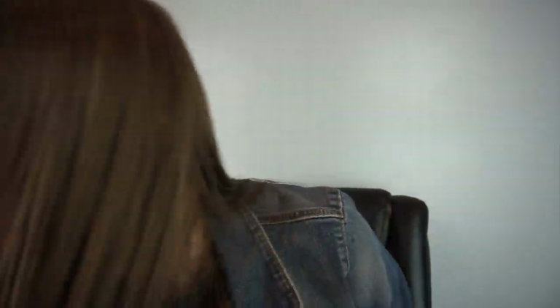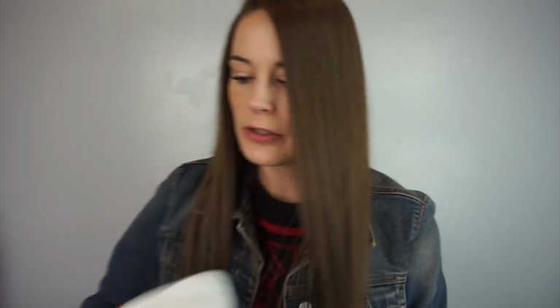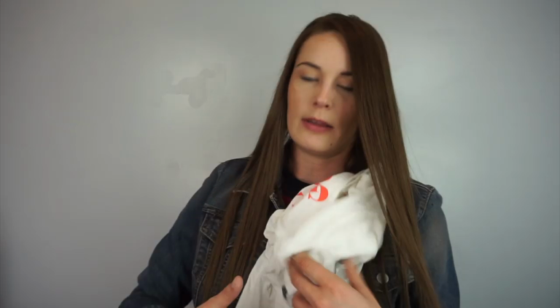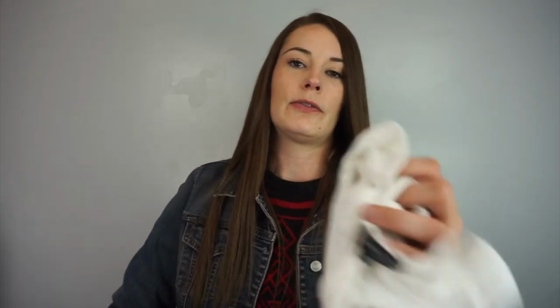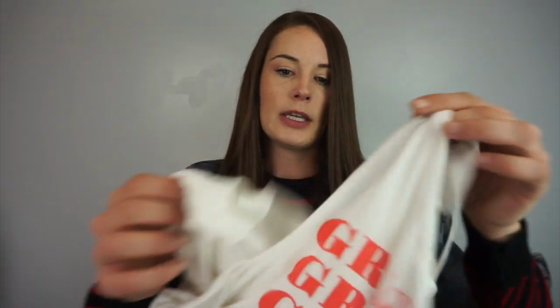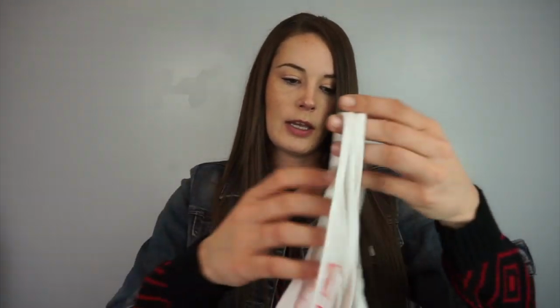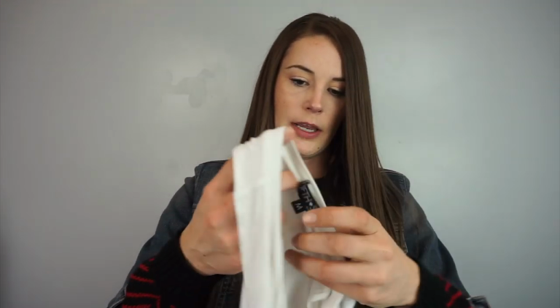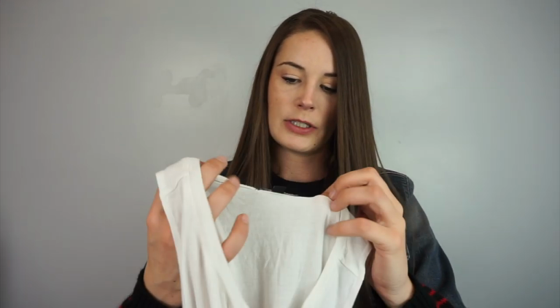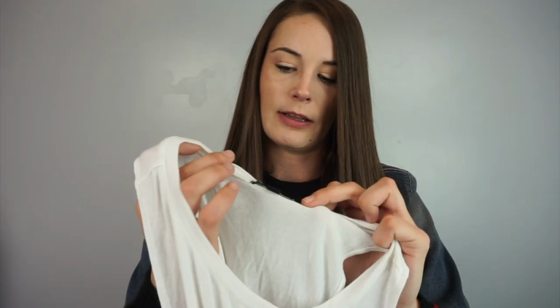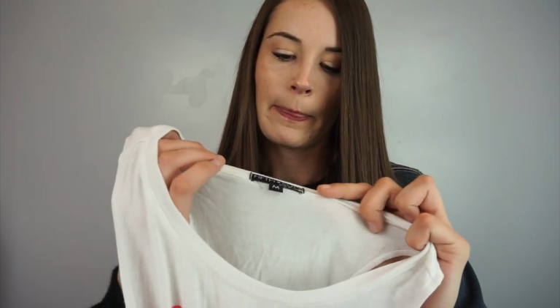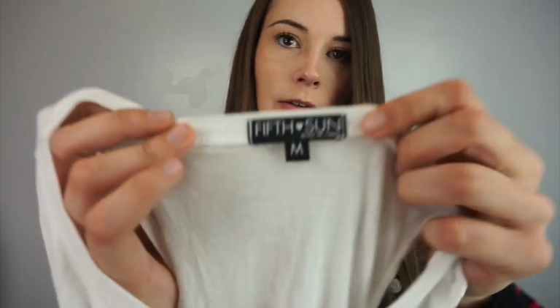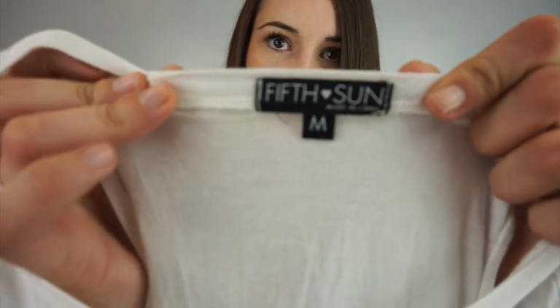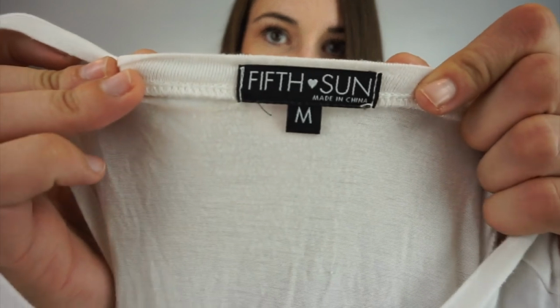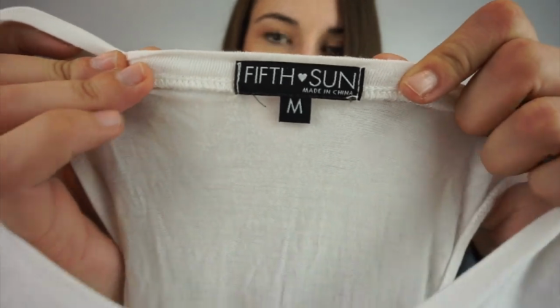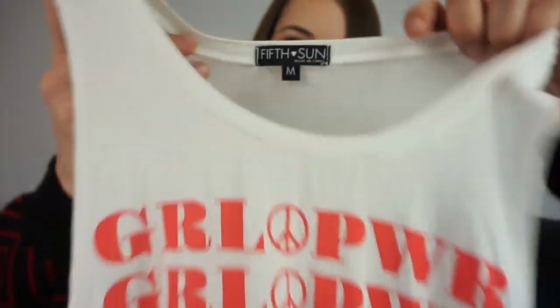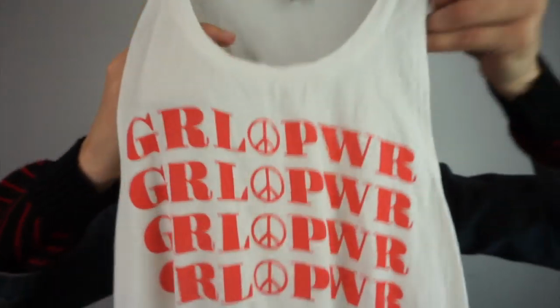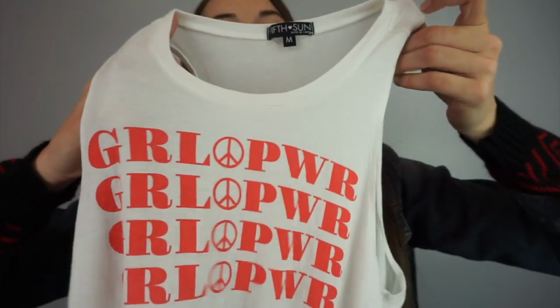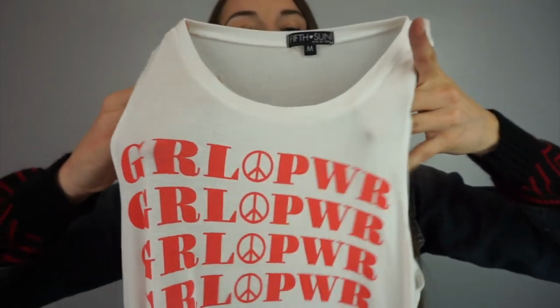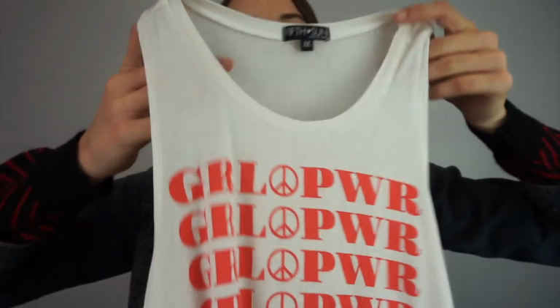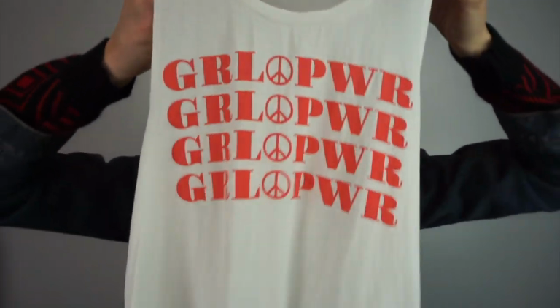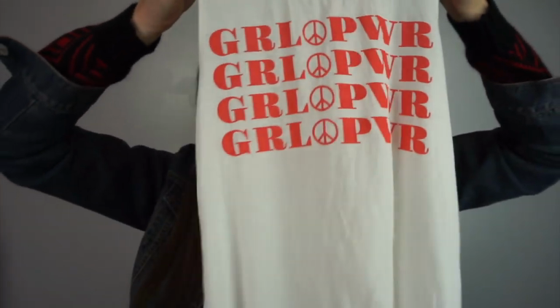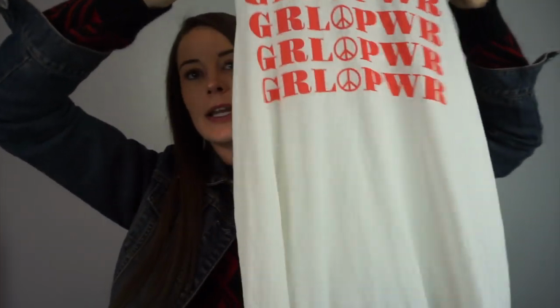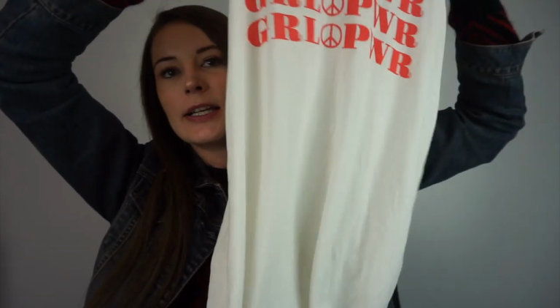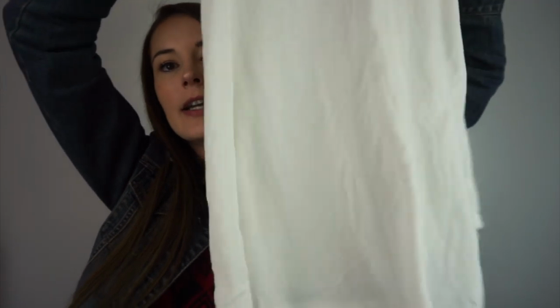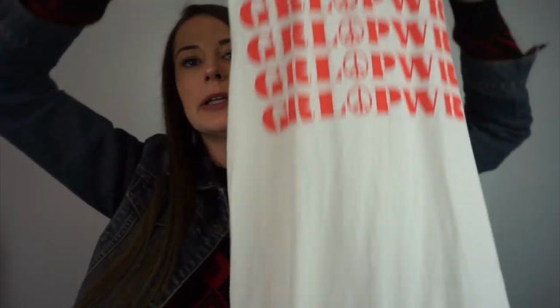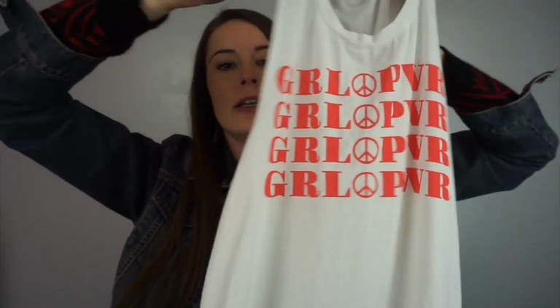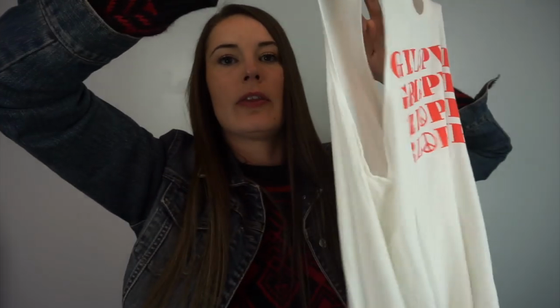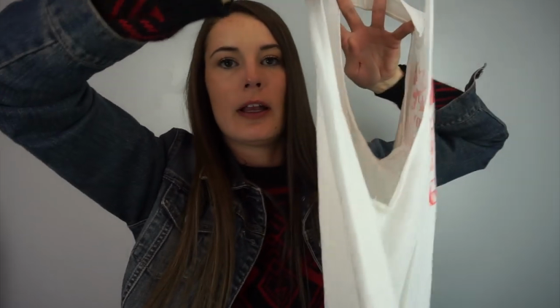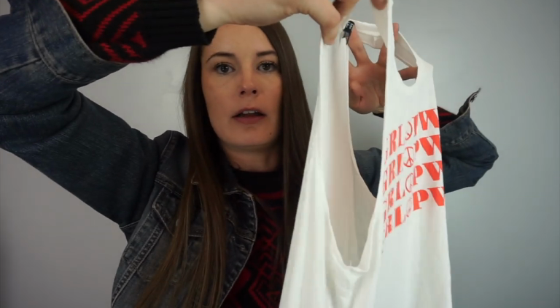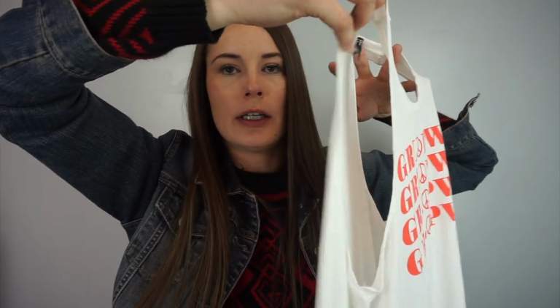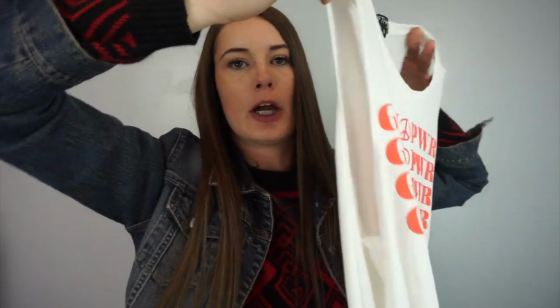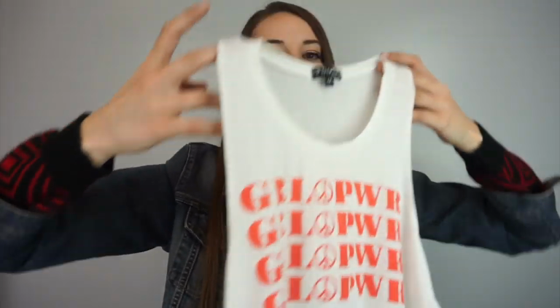I originally got this one for myself but I think I'm just going to sell it. I don't know what brand — 5th Sun, size medium — but it says 'Girl Power' on it. It's a tank top with long armpit holes.